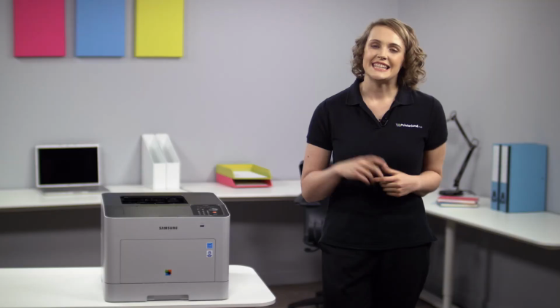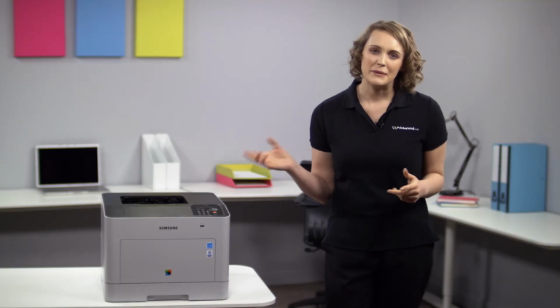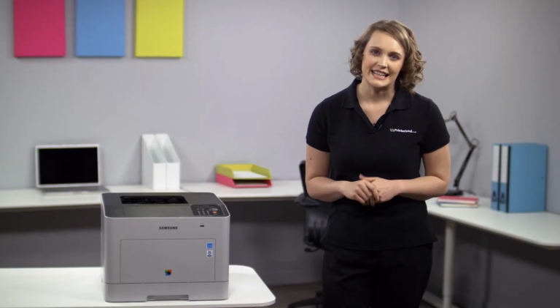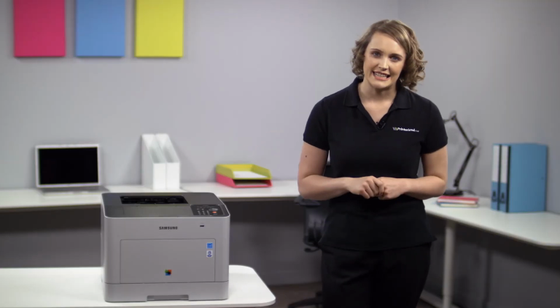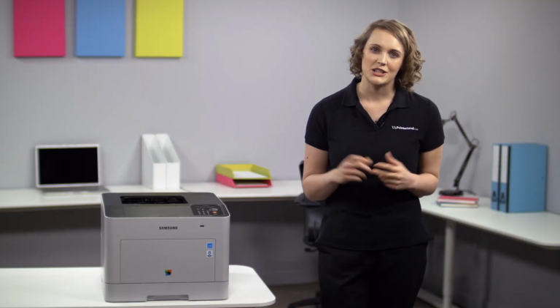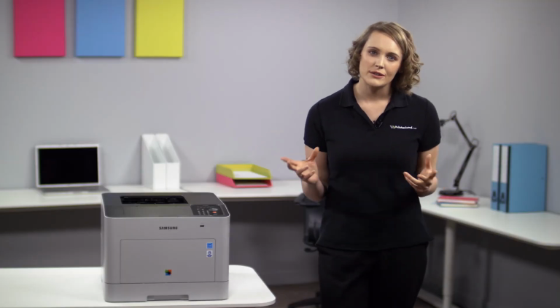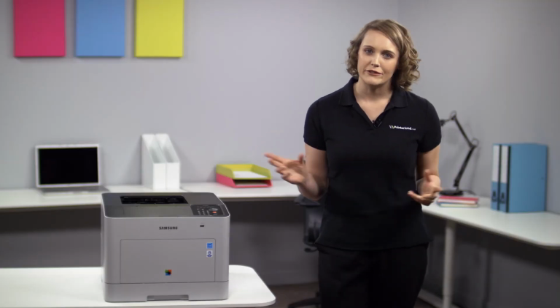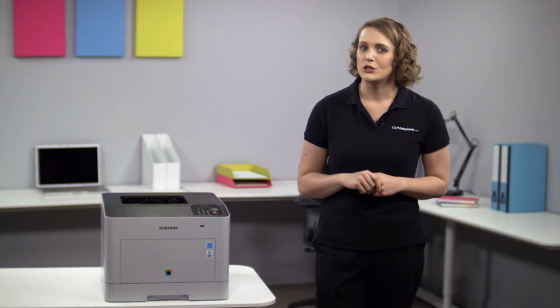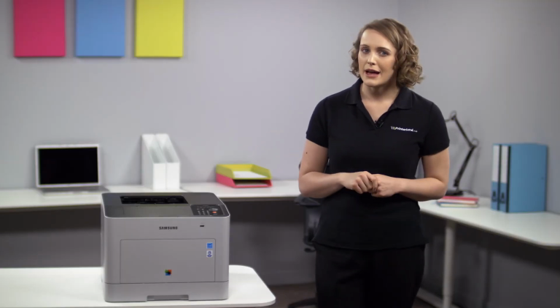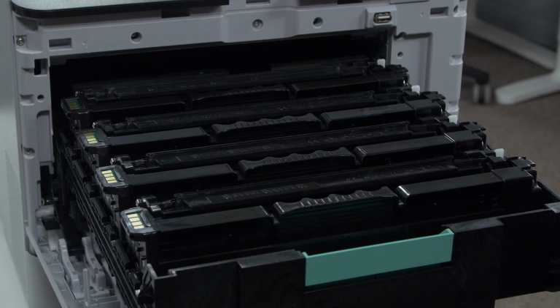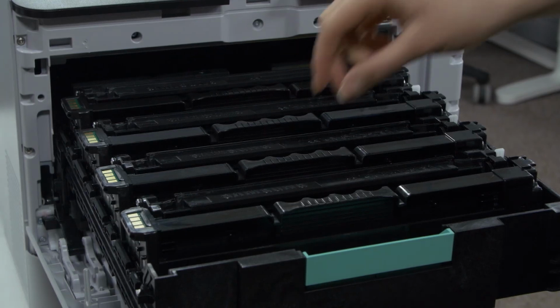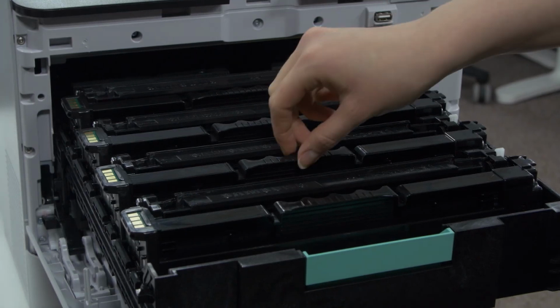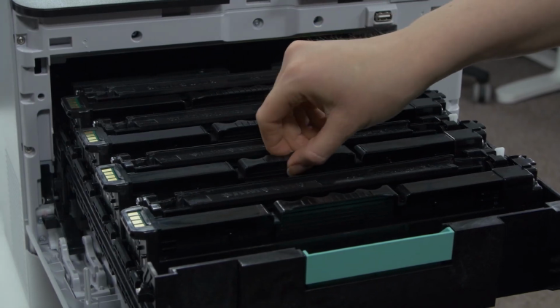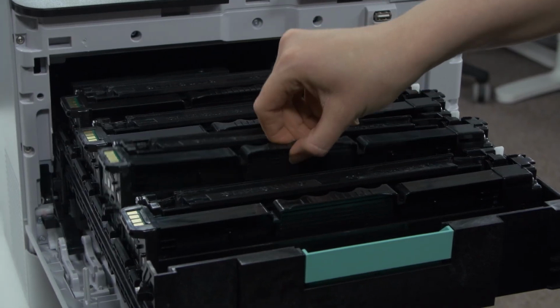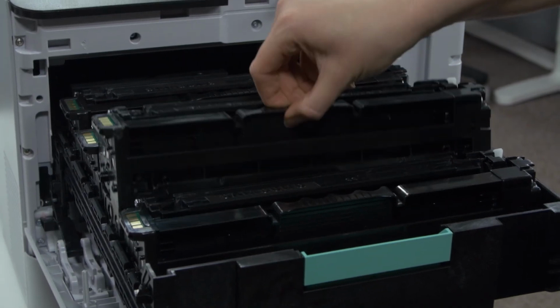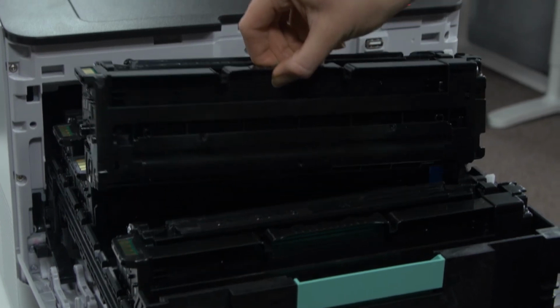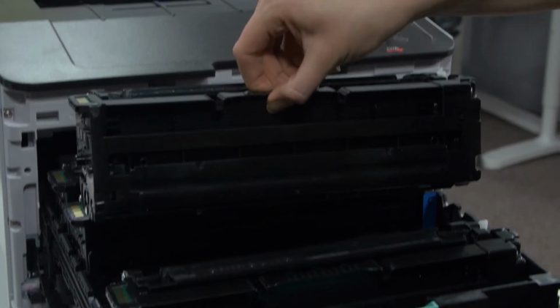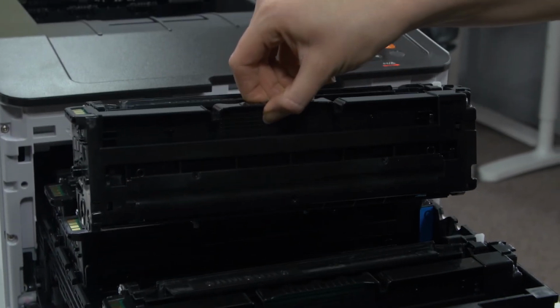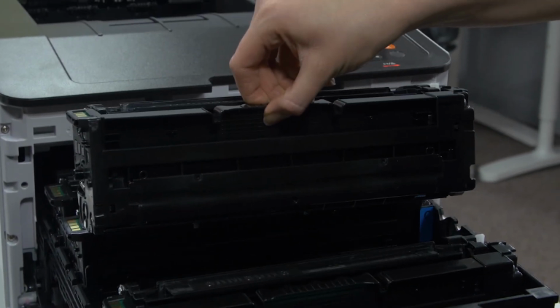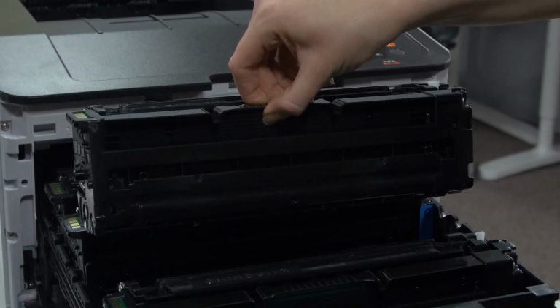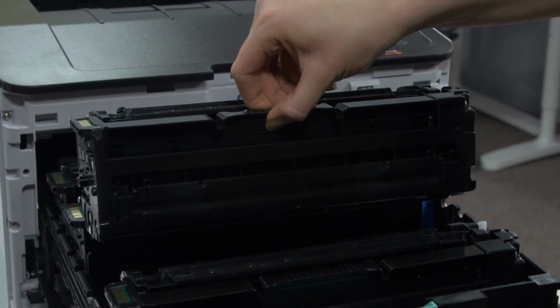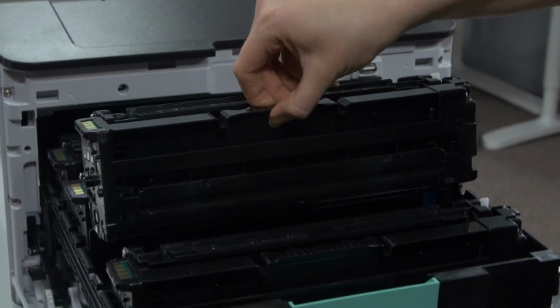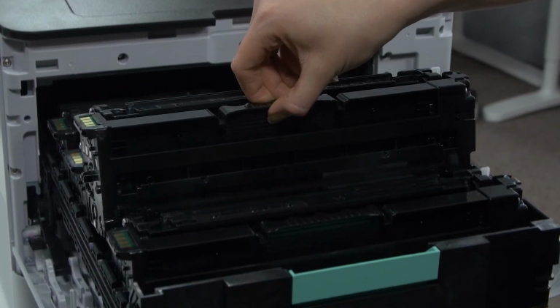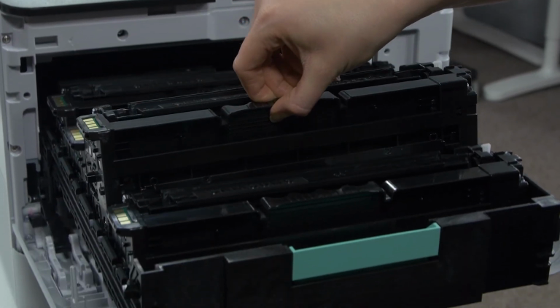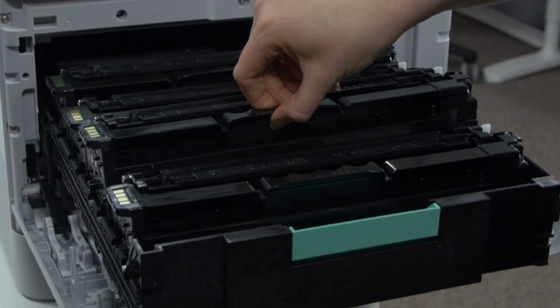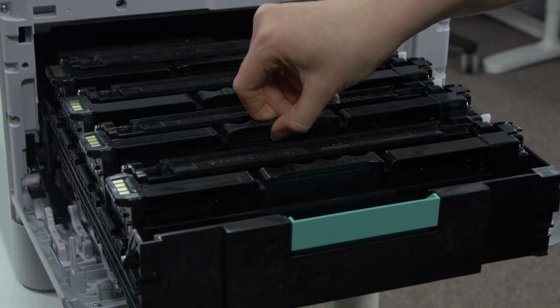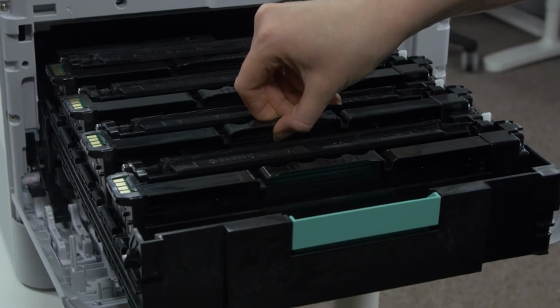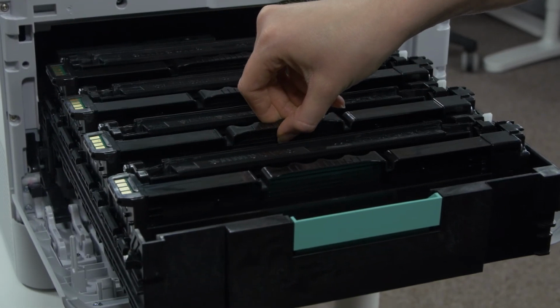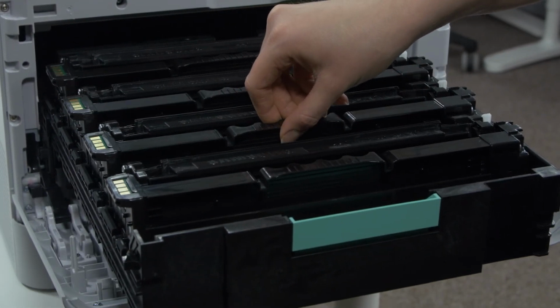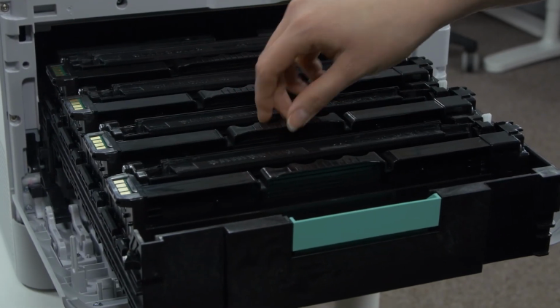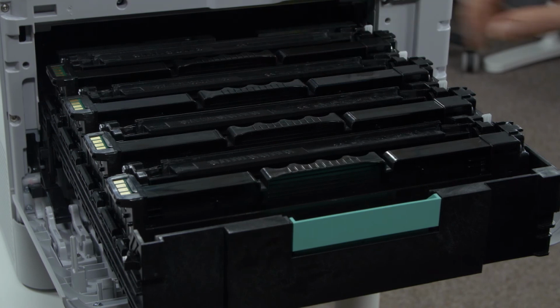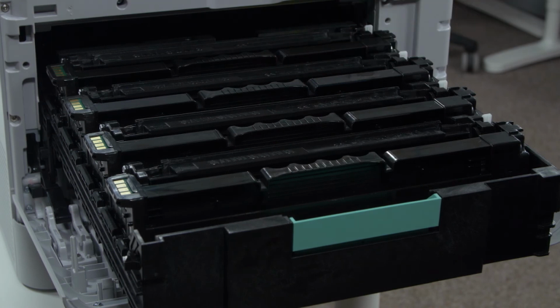The CLP680 is also delivered with 2000 pages of black and 1500 pages of colour toner, meaning that you can start printing straight away and stay up and running for longer.